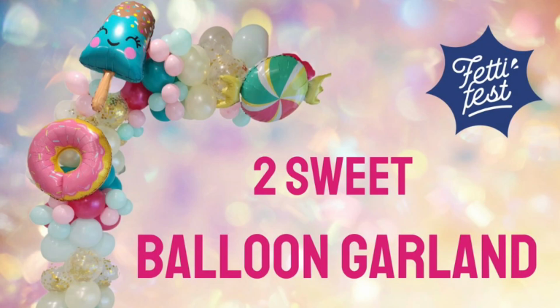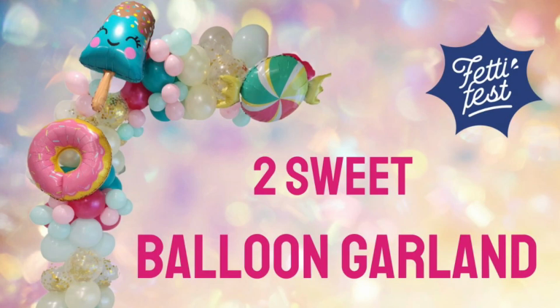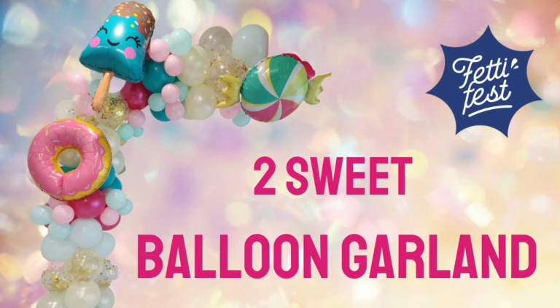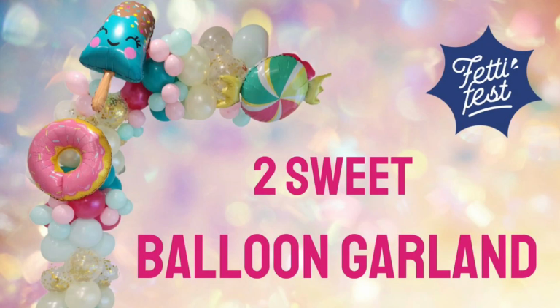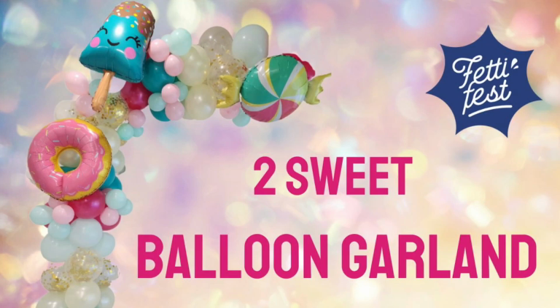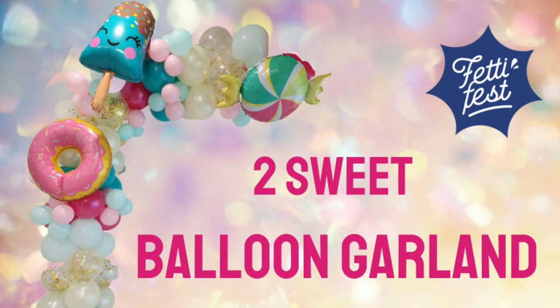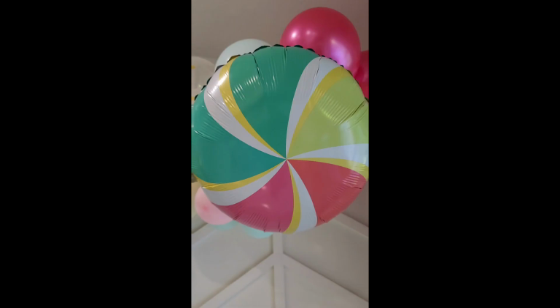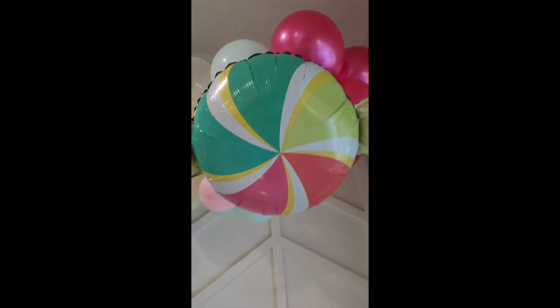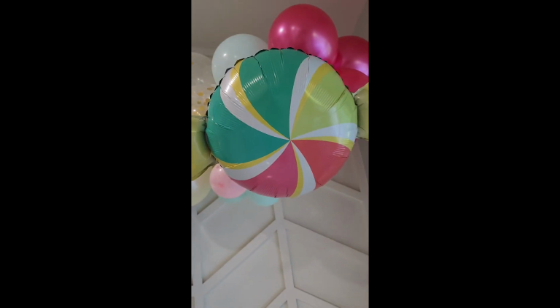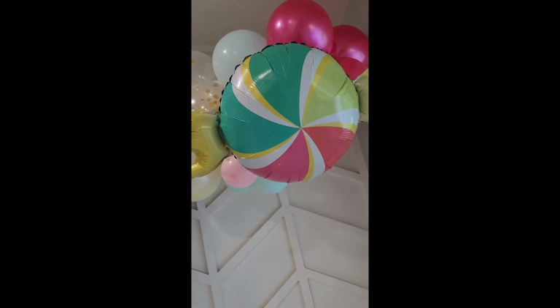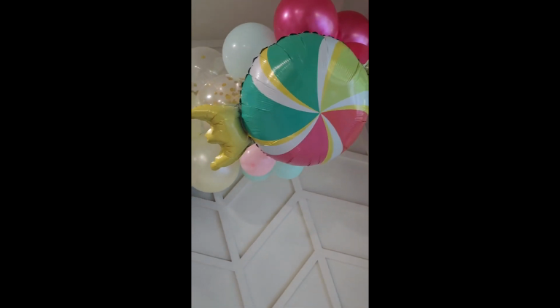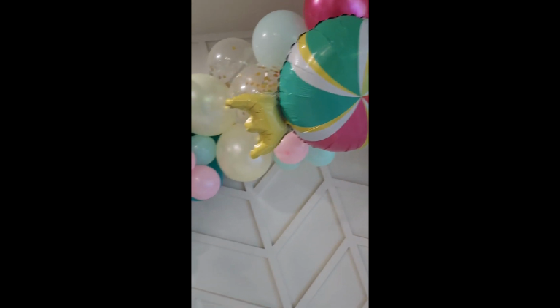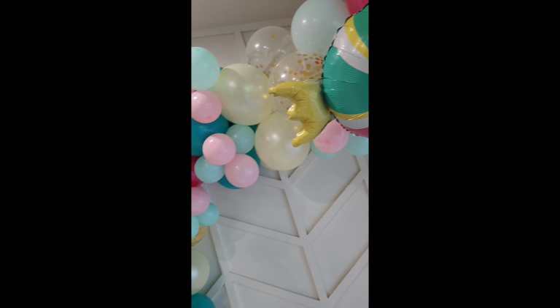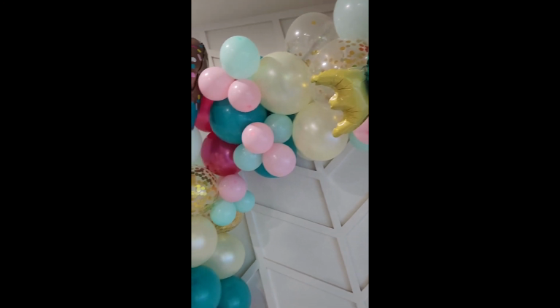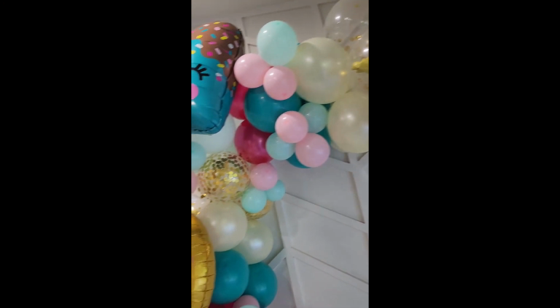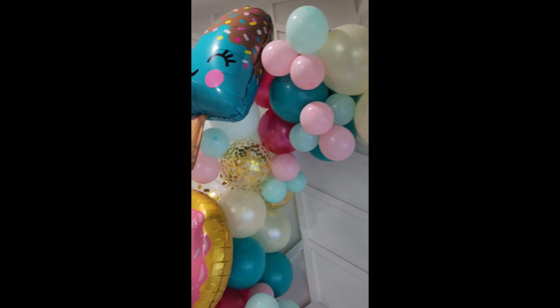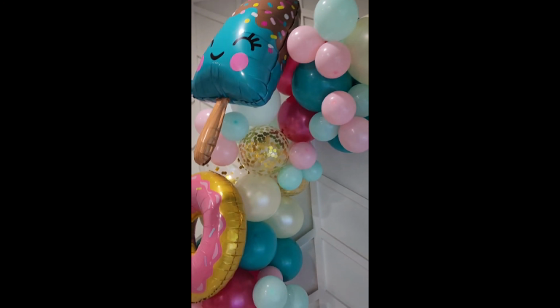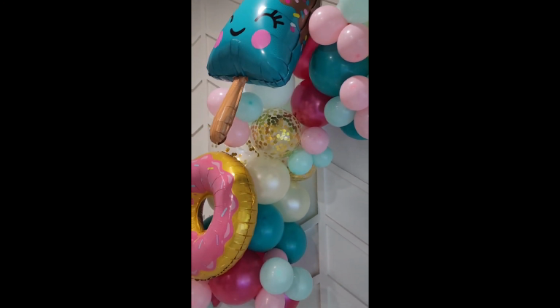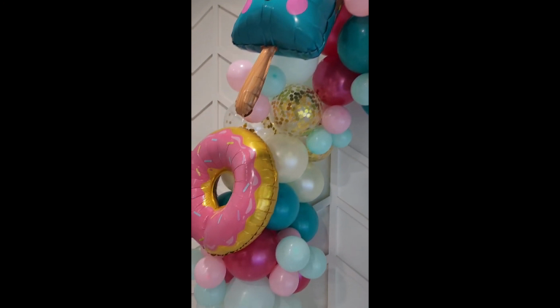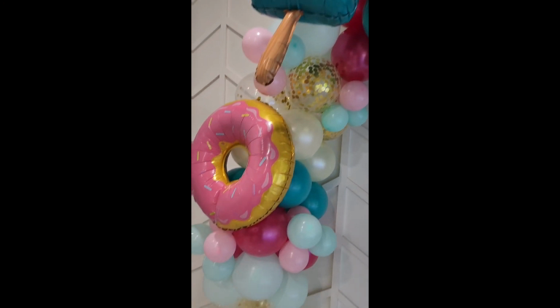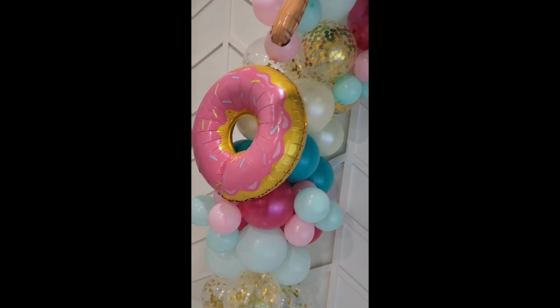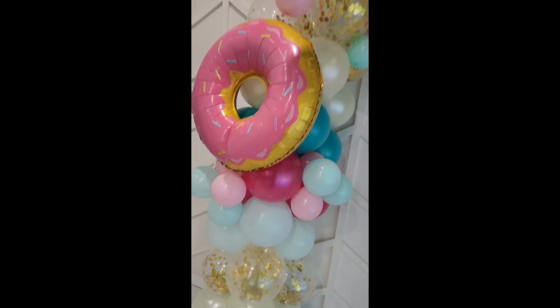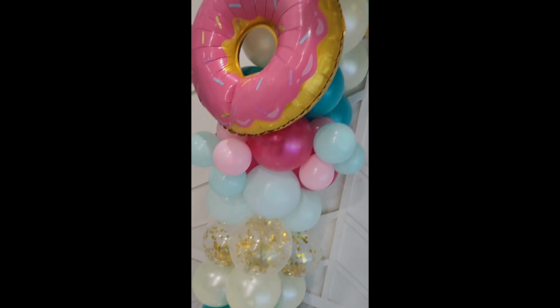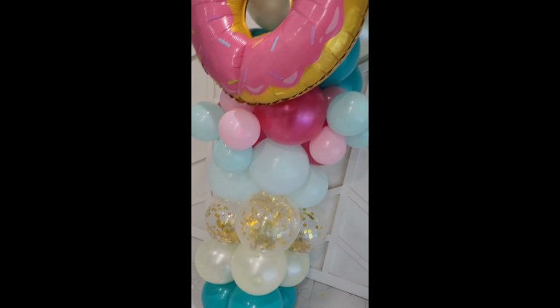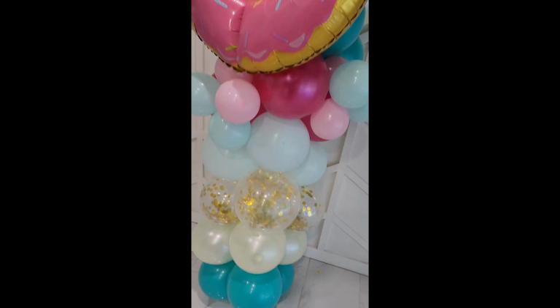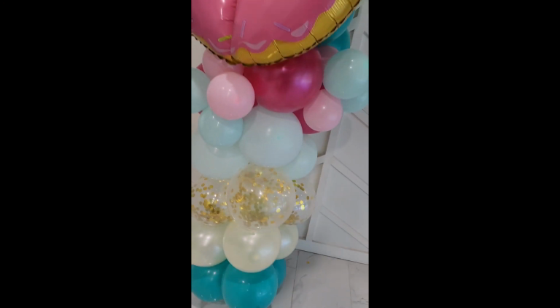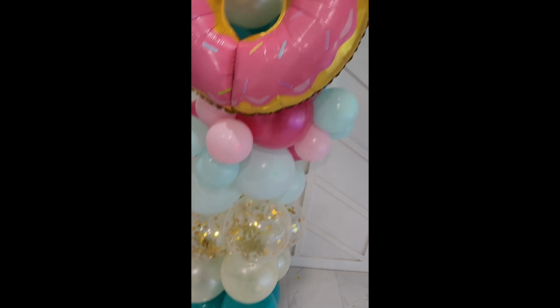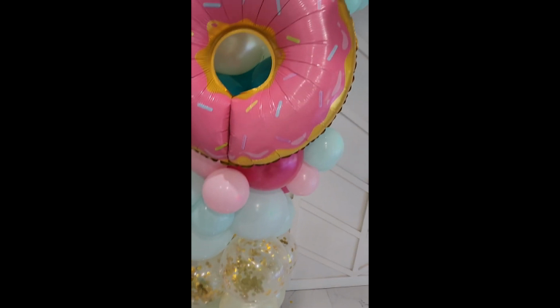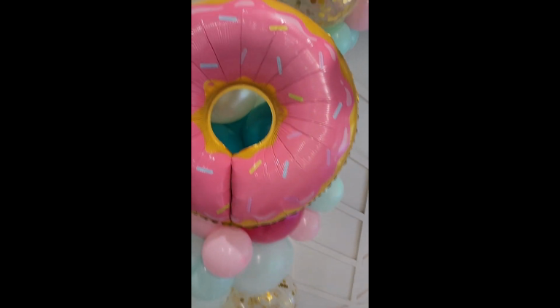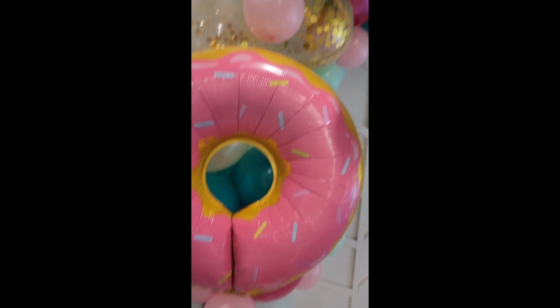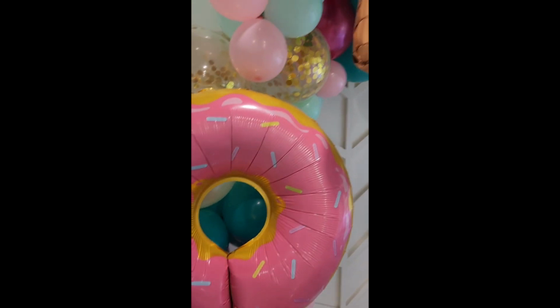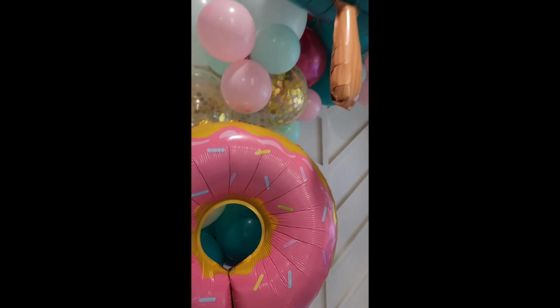For this tutorial, we will be using the Too Sweet DIY Balloon Arch Kit from Fettifest.com. It features your favorite candy colors in pearl and metallic finishes, gold confetti balloons, and three large foils.